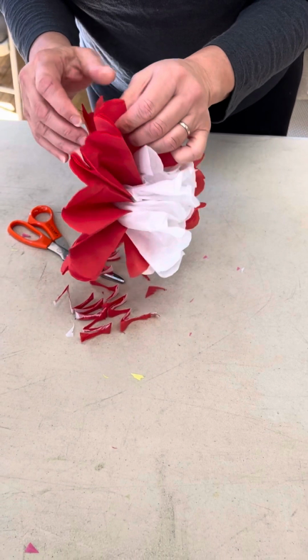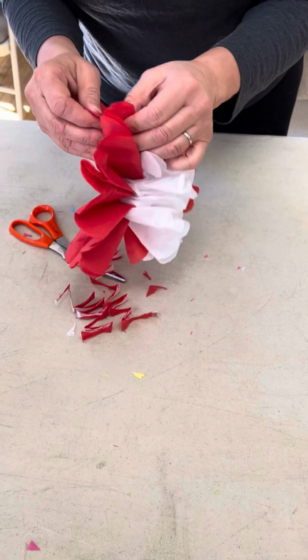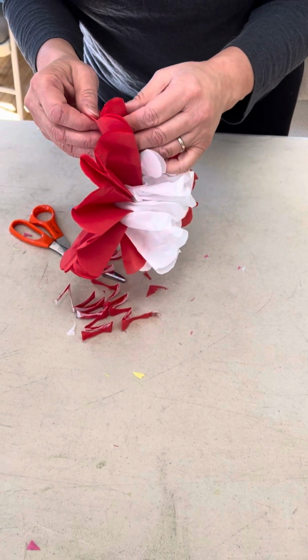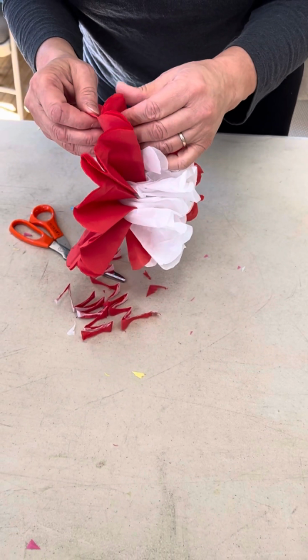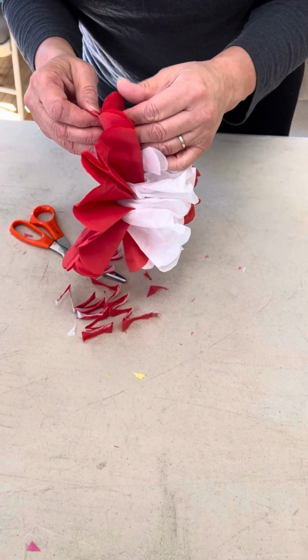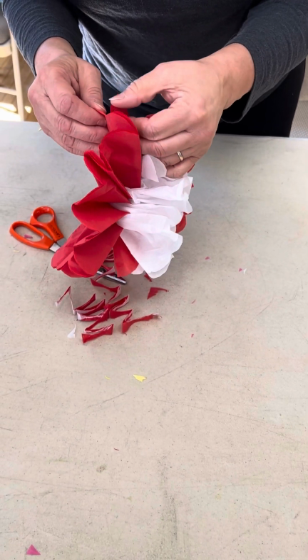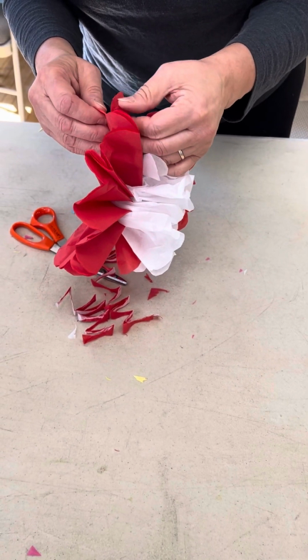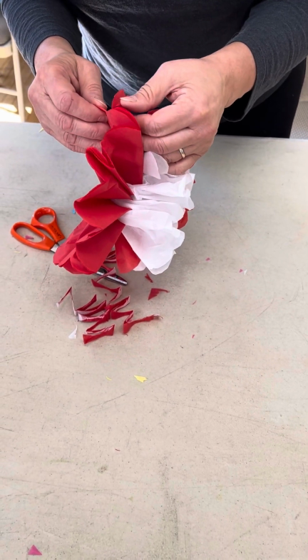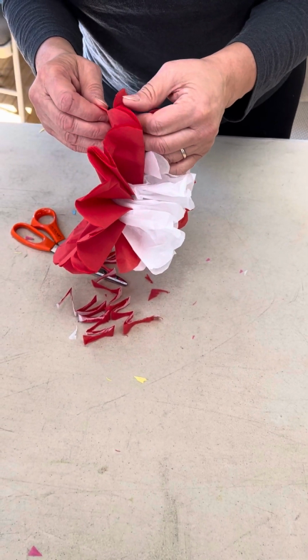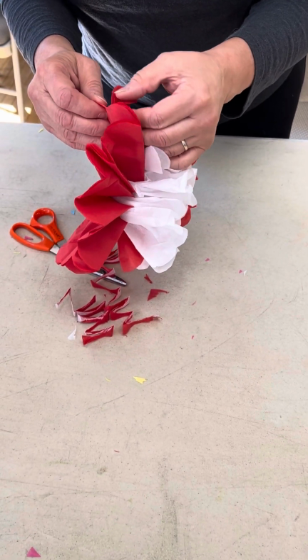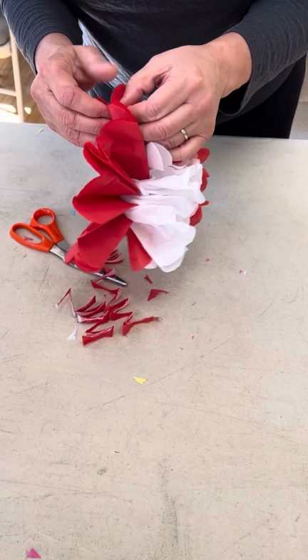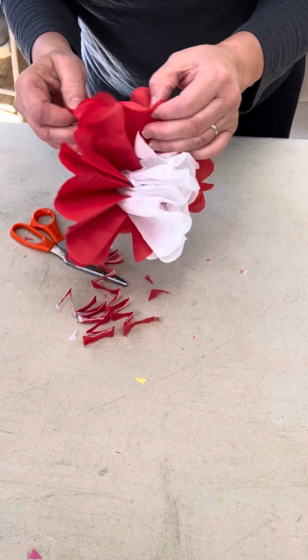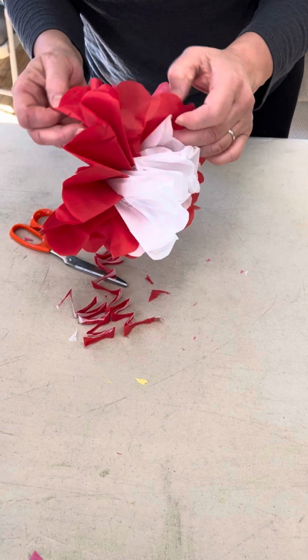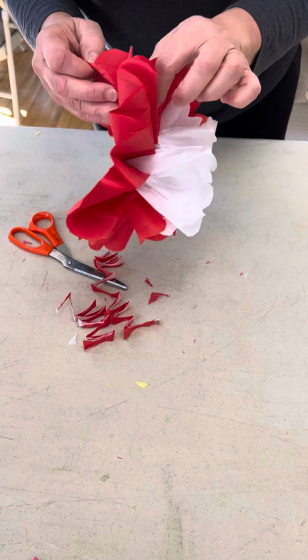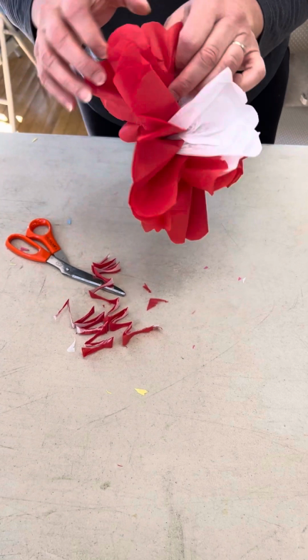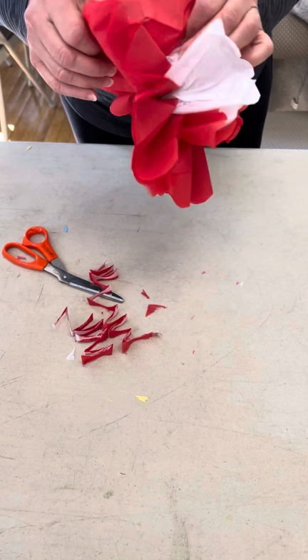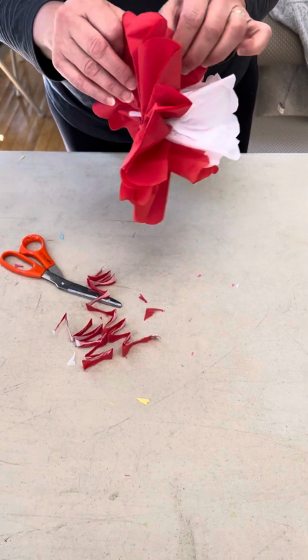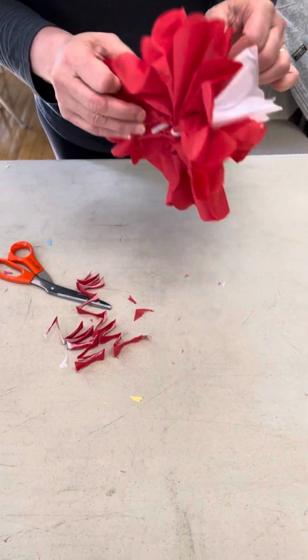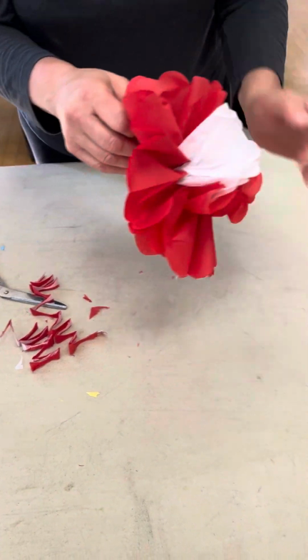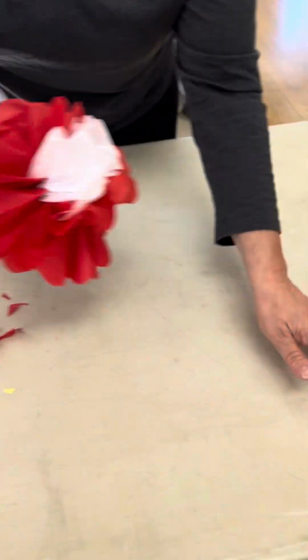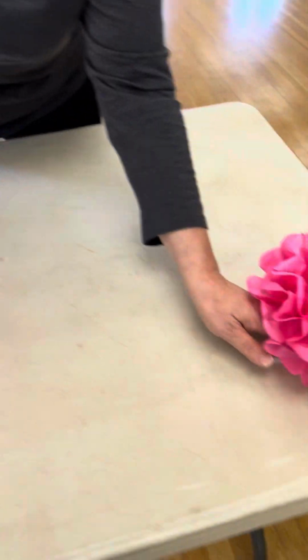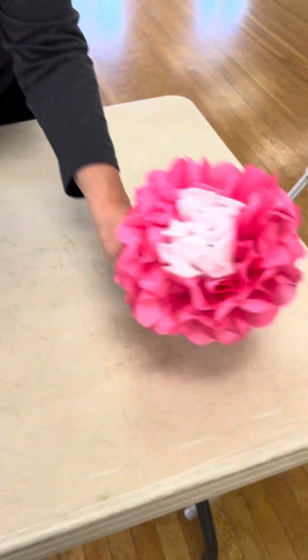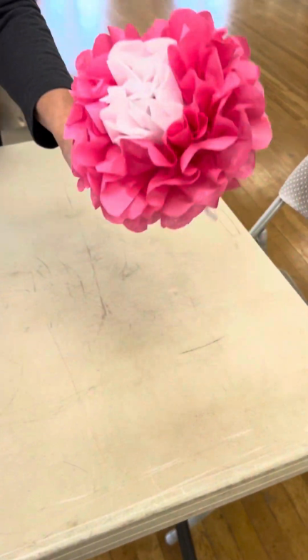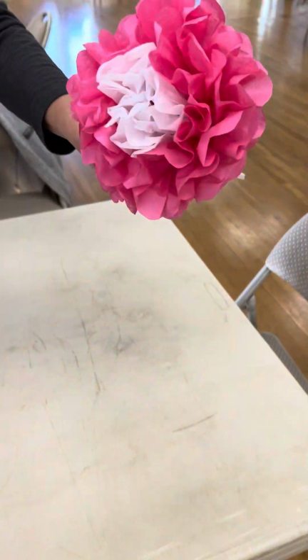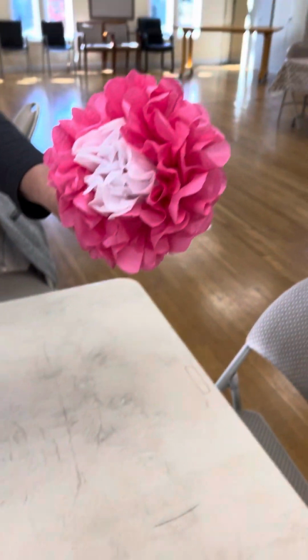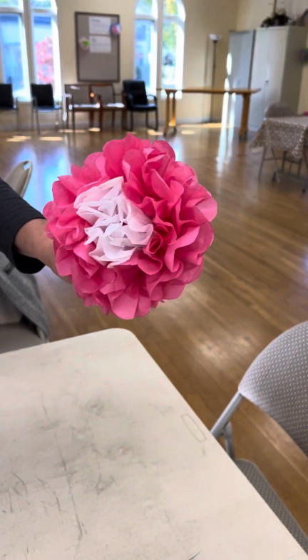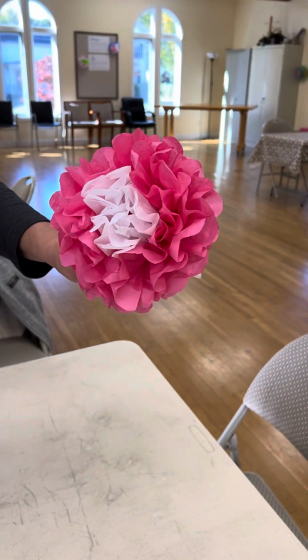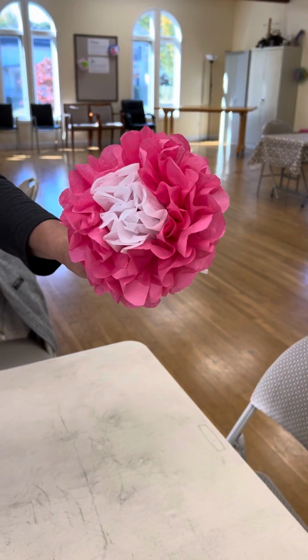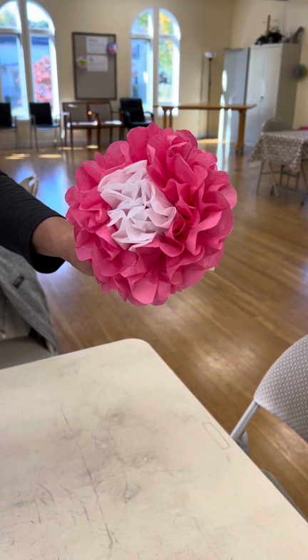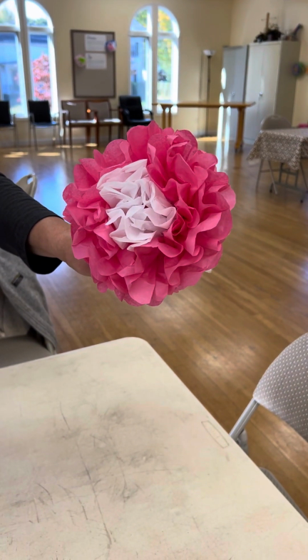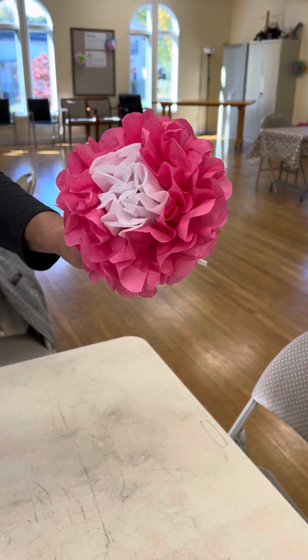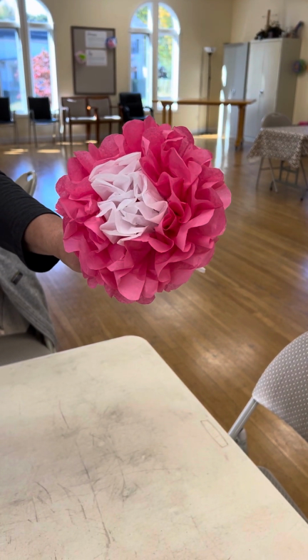I'm just going to keep going on around. And if you want to see what the finished product will look like, I have one right here — so when you're done pulling it all apart, this is what you should have. Thank you so much.